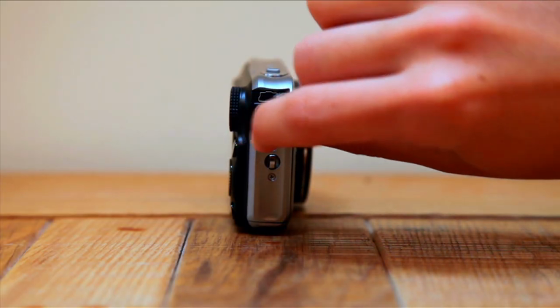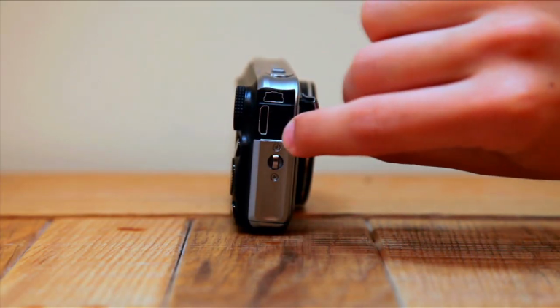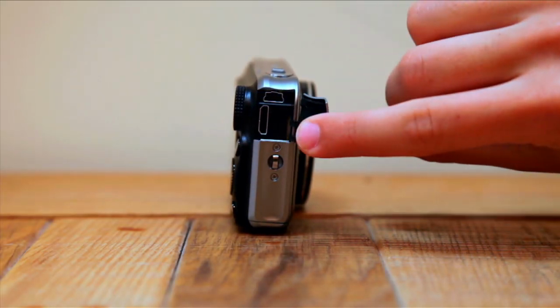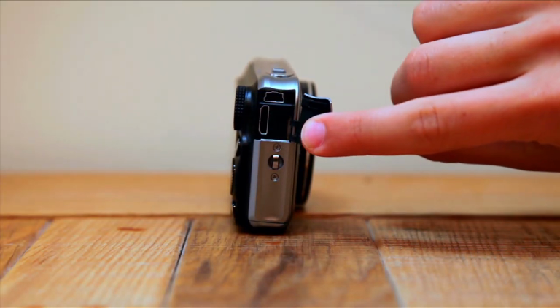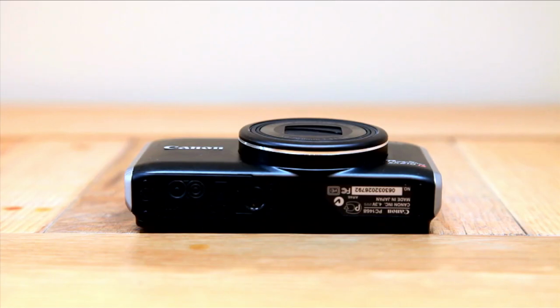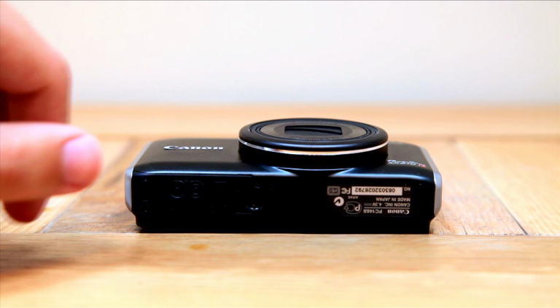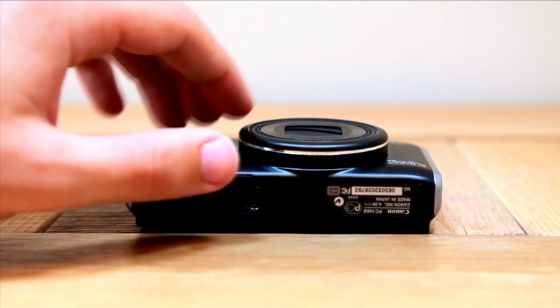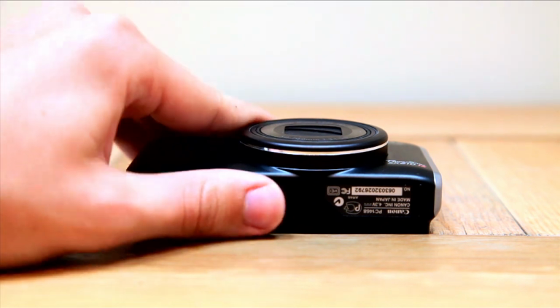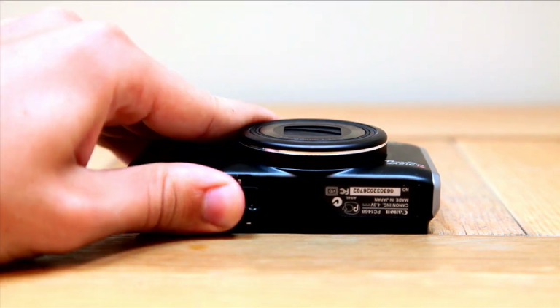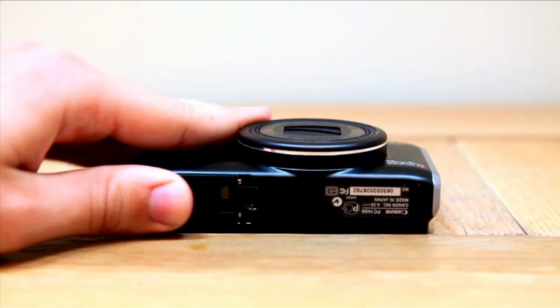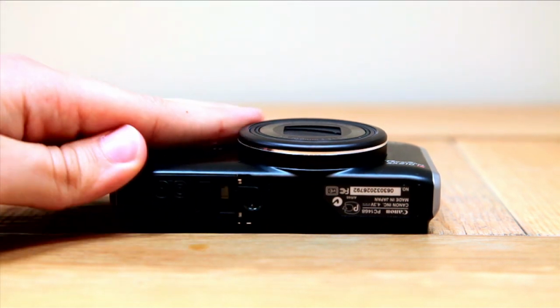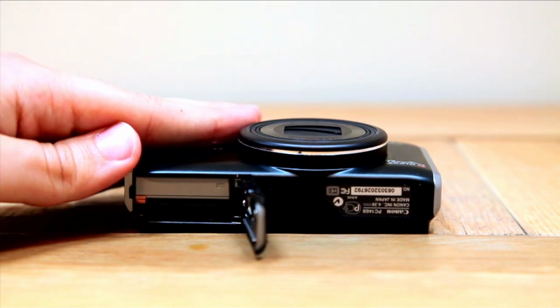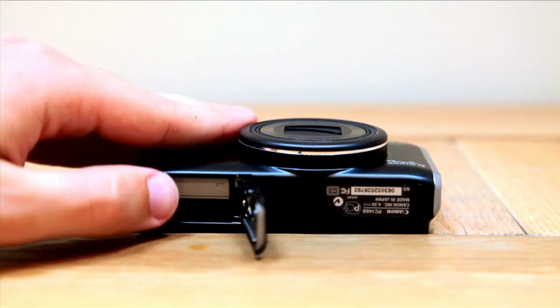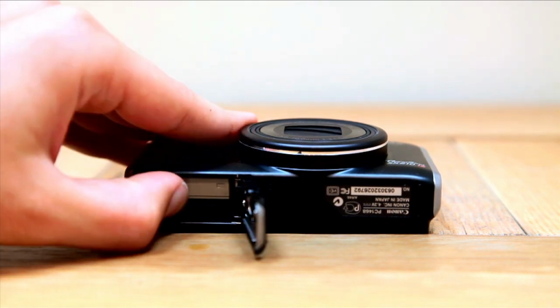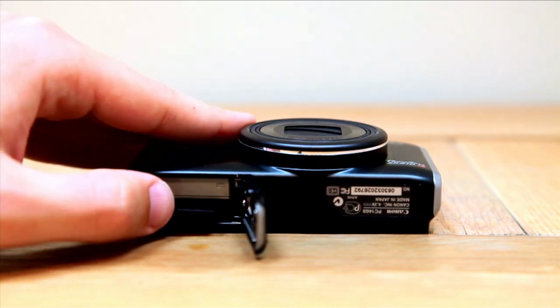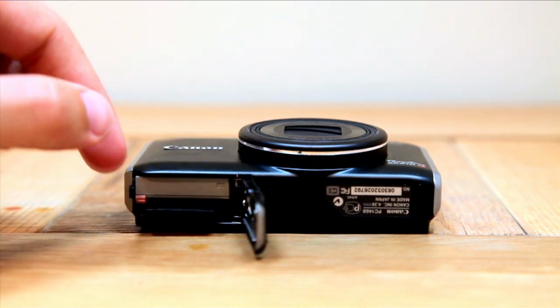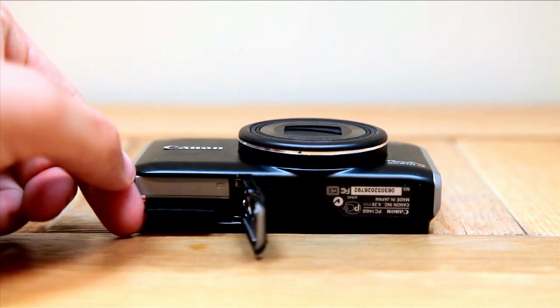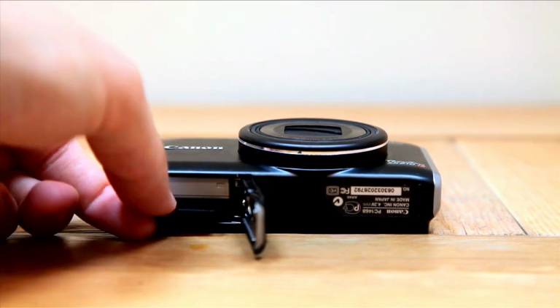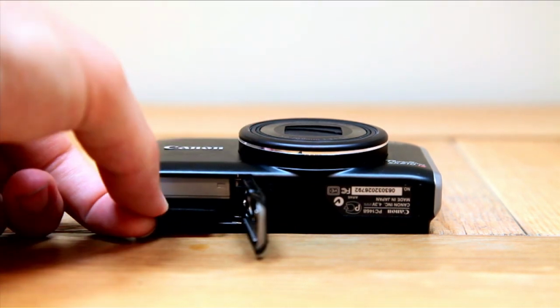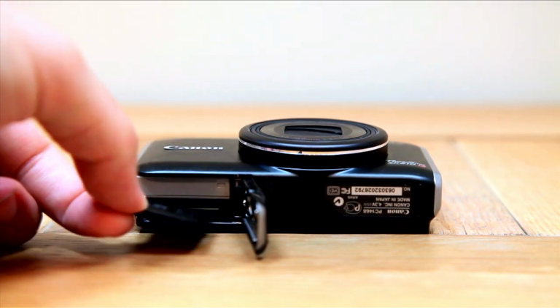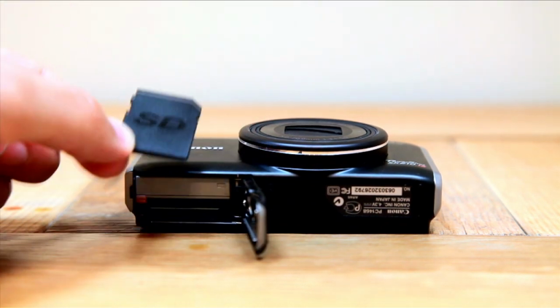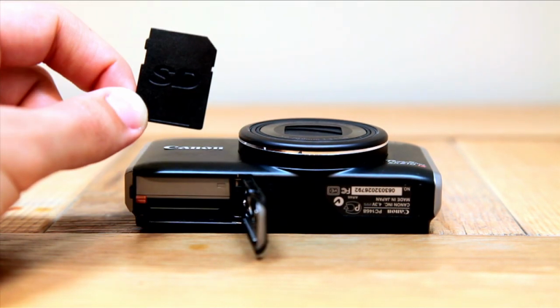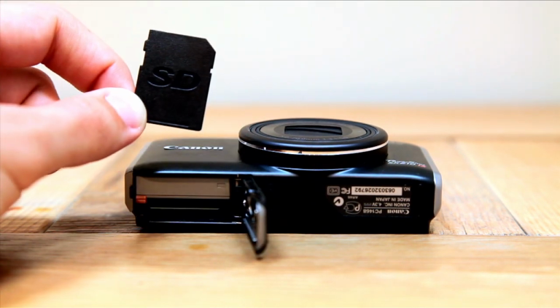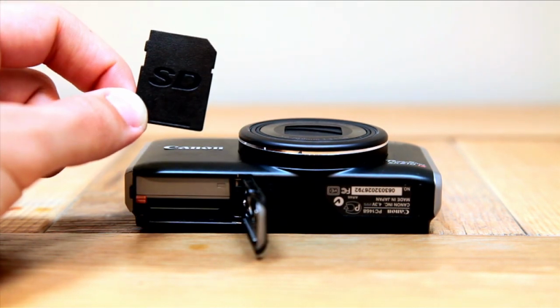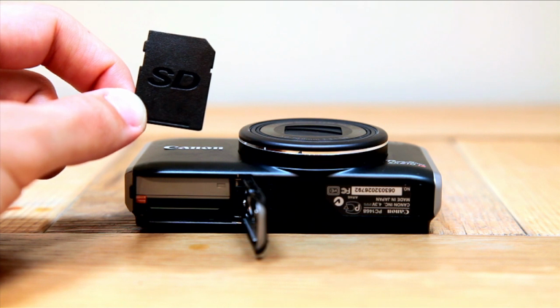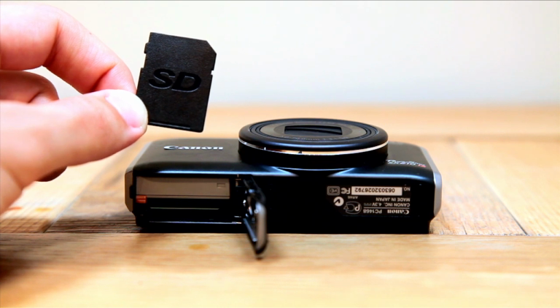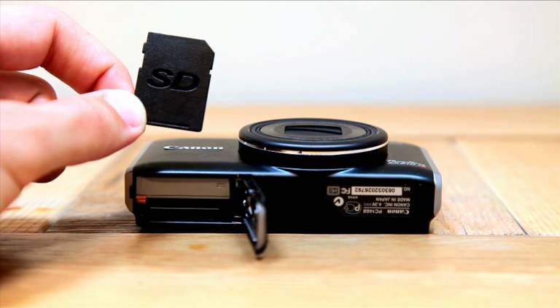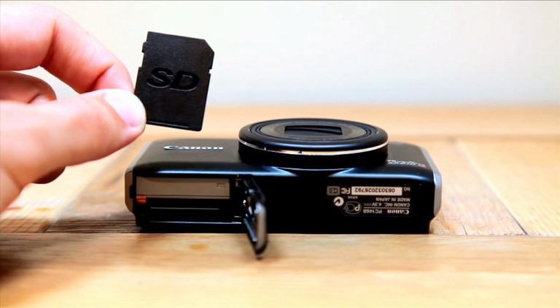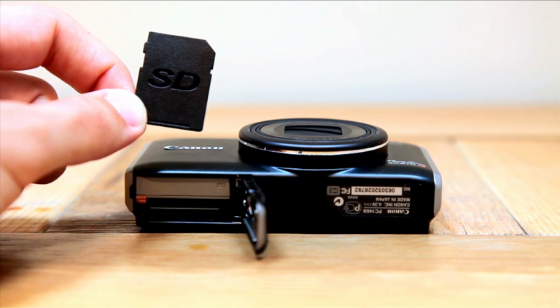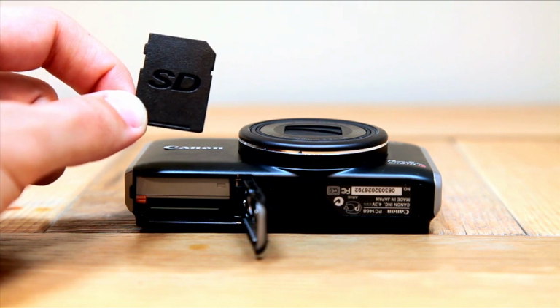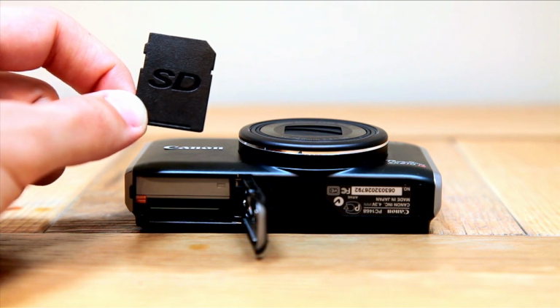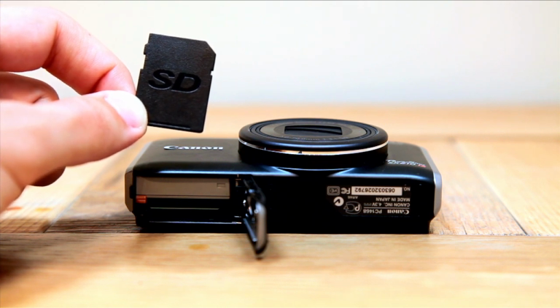On the side of the camera there are two ports: an HDMI and a USB. The door on the underside of the camera houses both battery and standard SD card slots, and the SX210 is both SDHC and SDXC compatible.